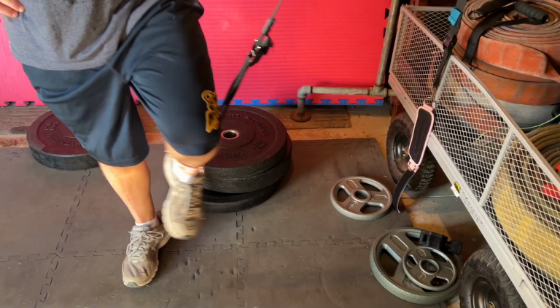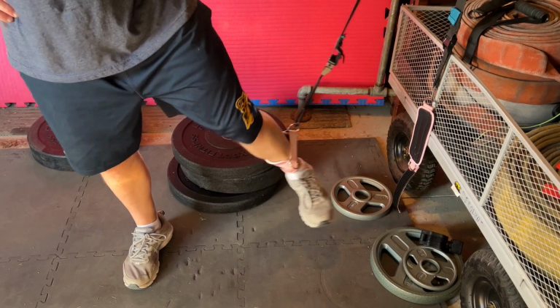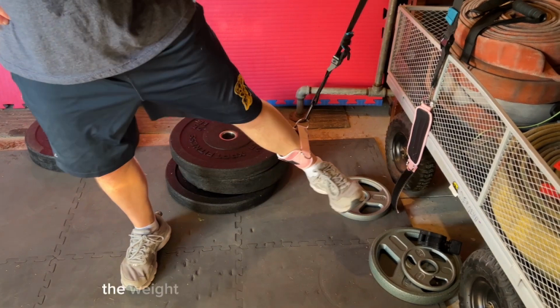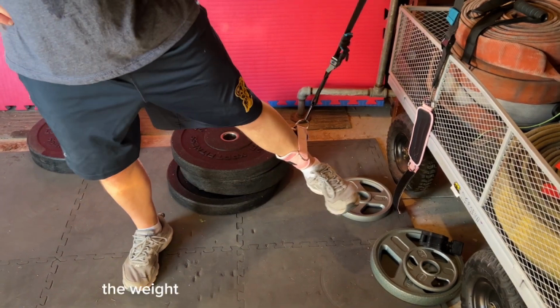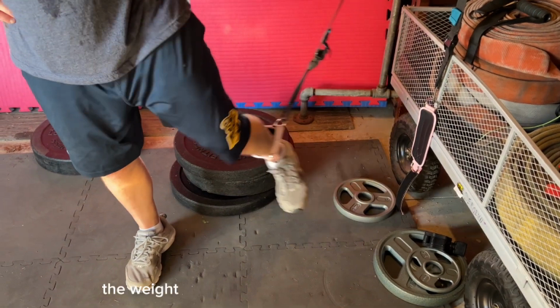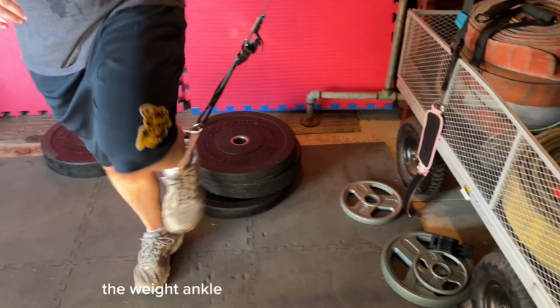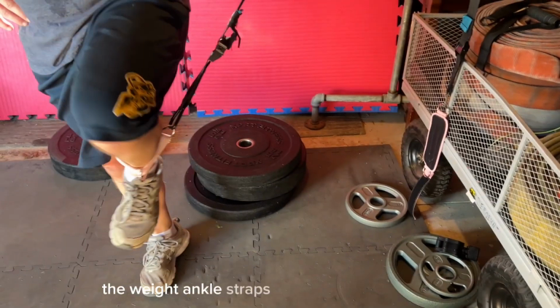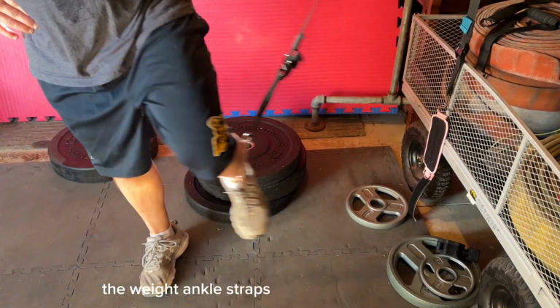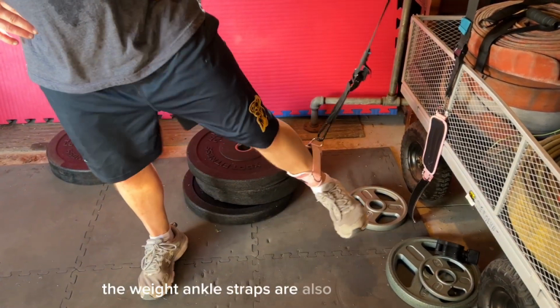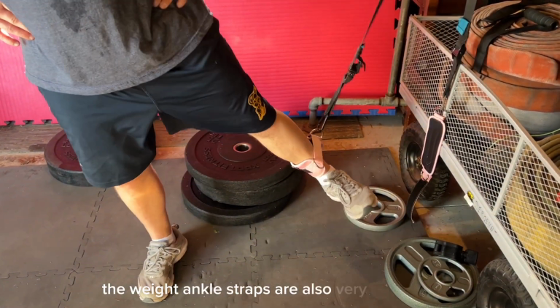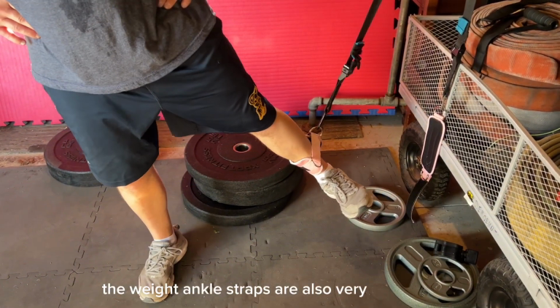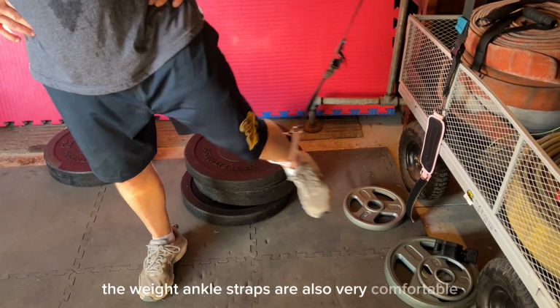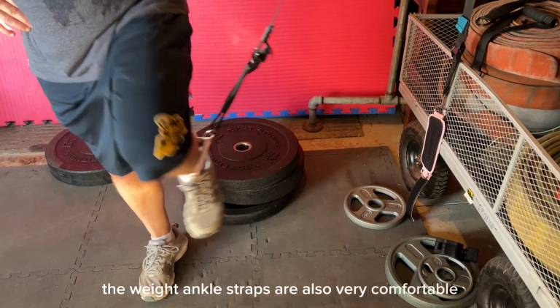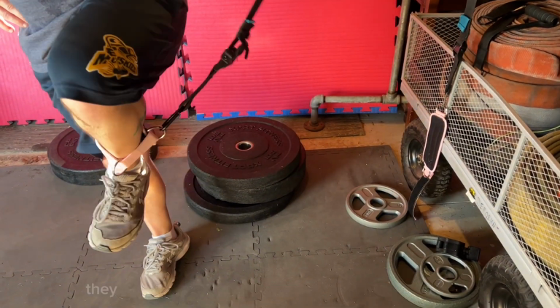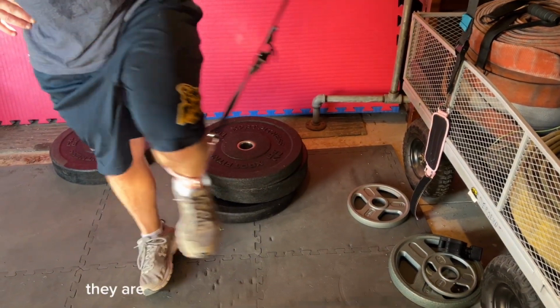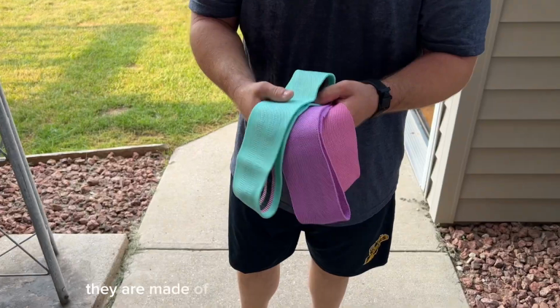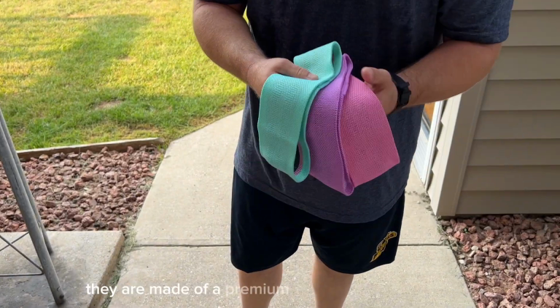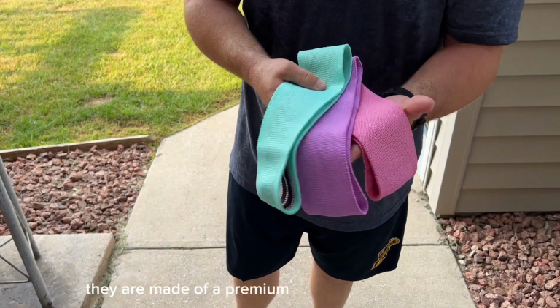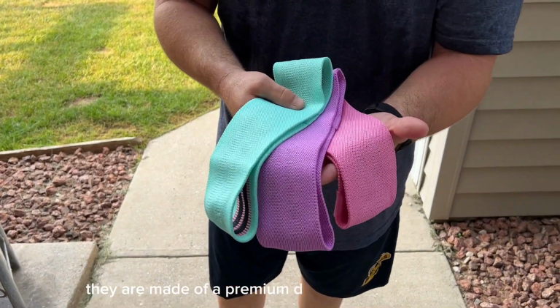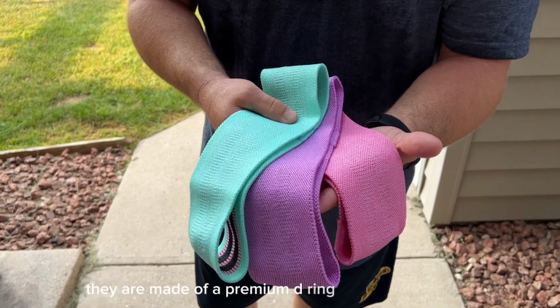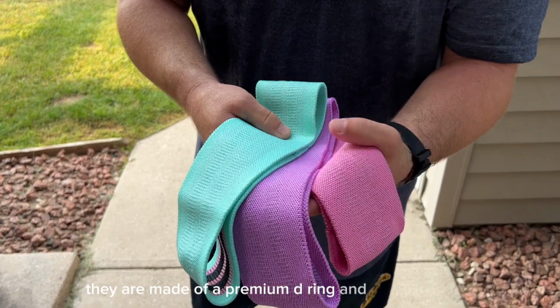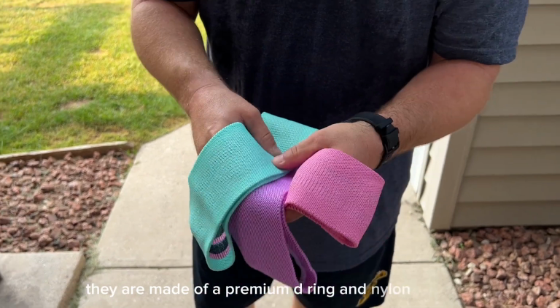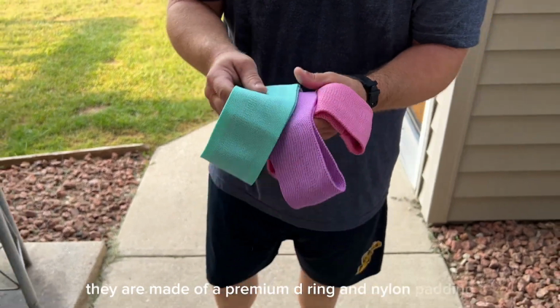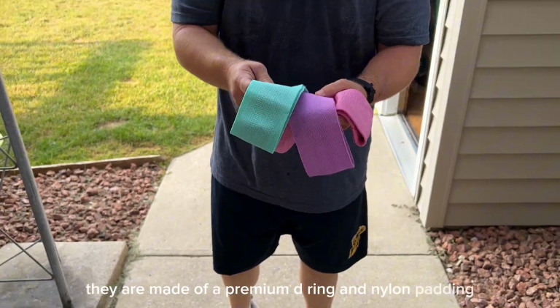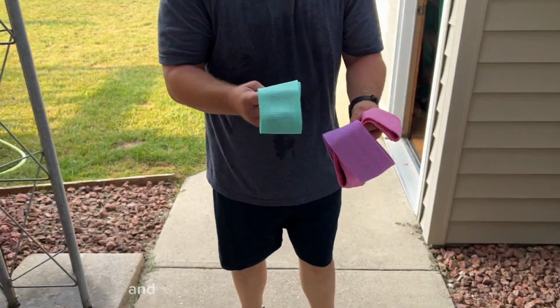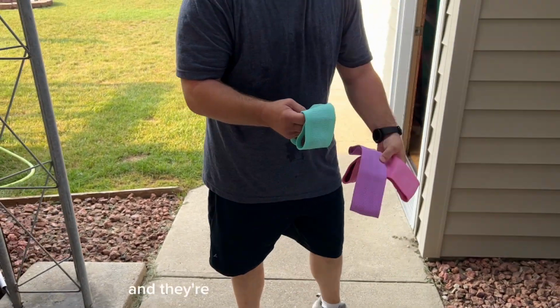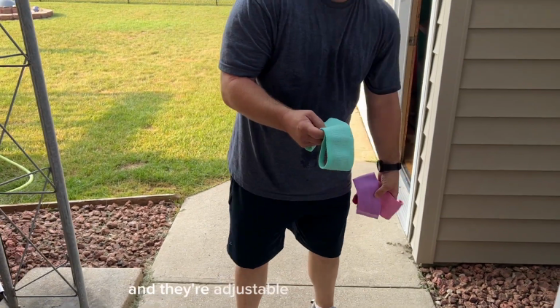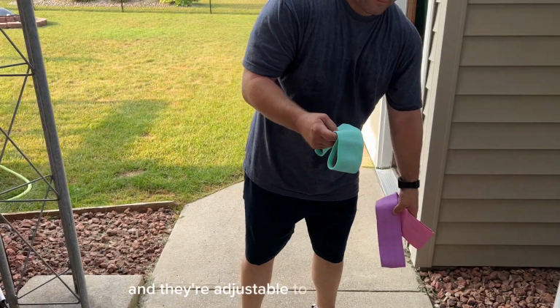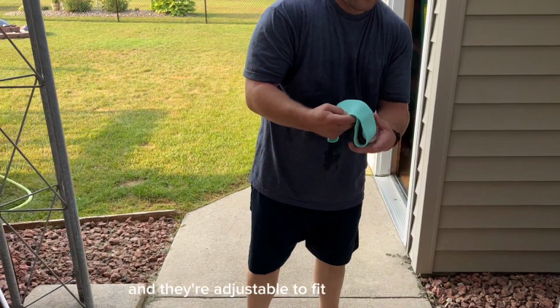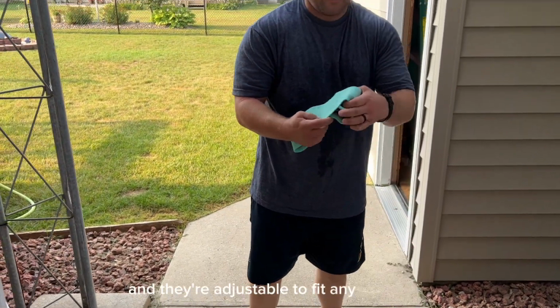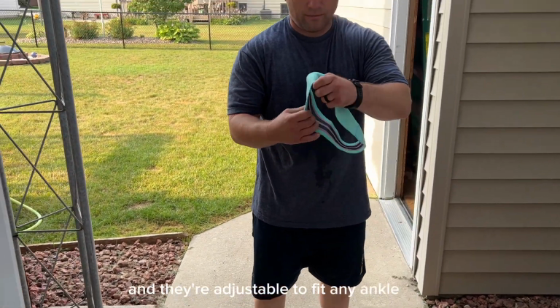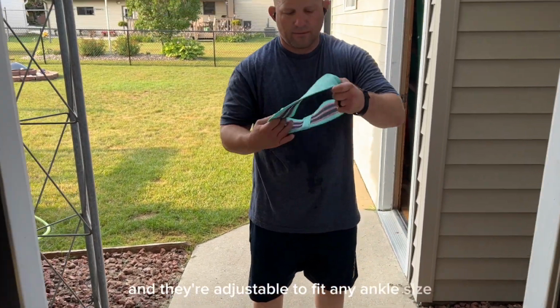The weight ankle straps are also very comfortable. They are made of a premium D-ring and nylon padding and they're adjustable to fit any ankle size.